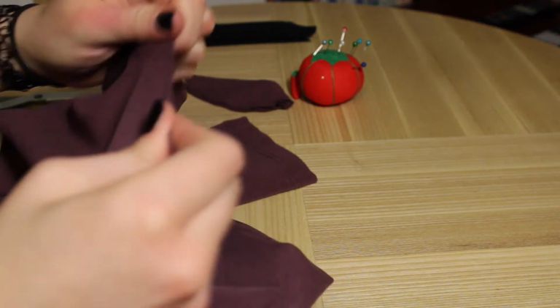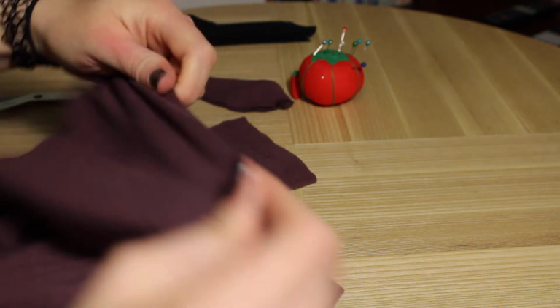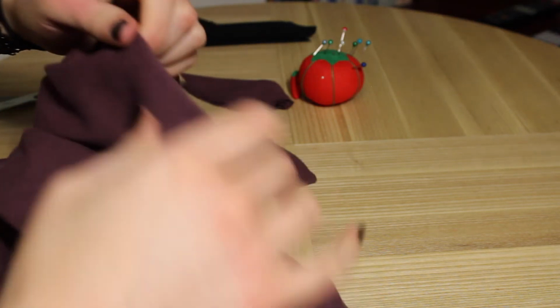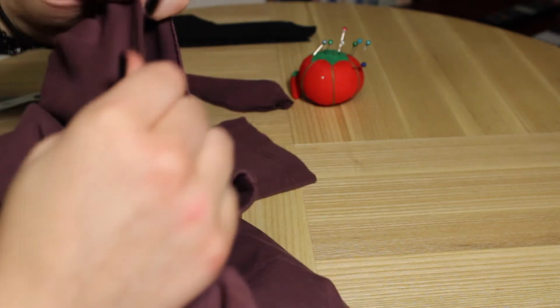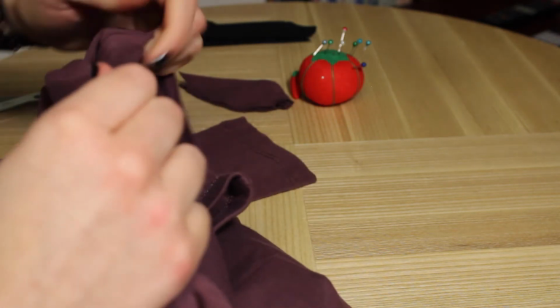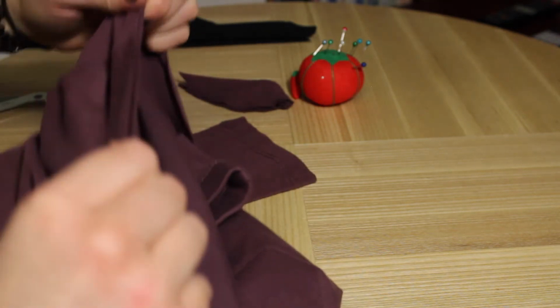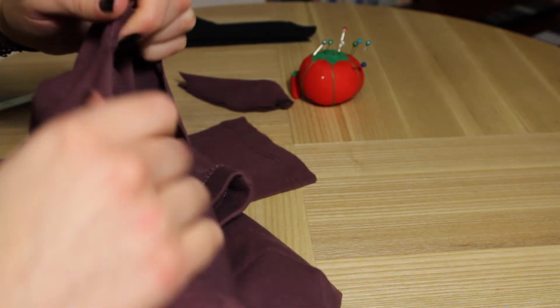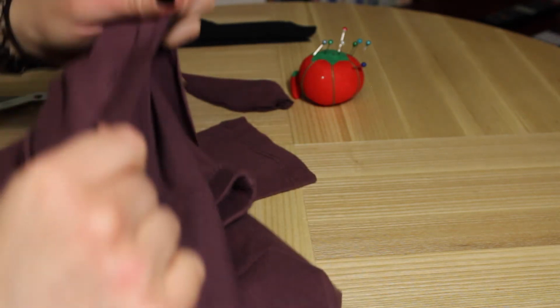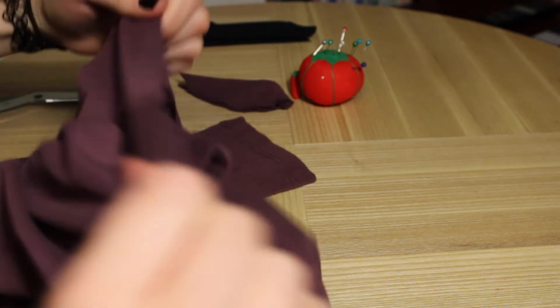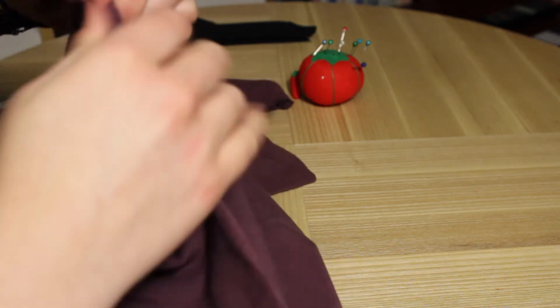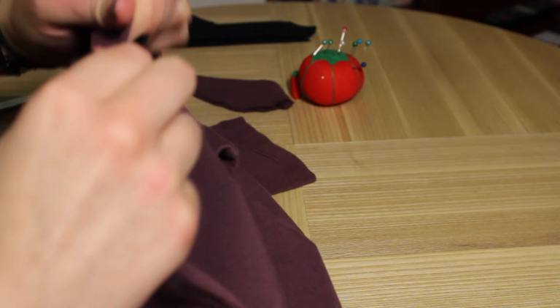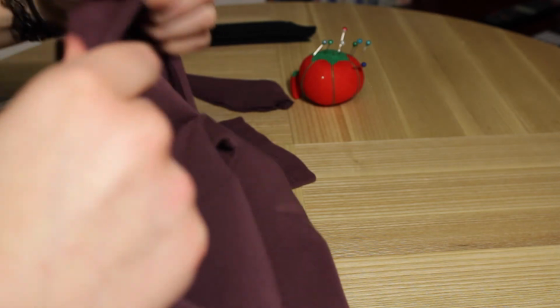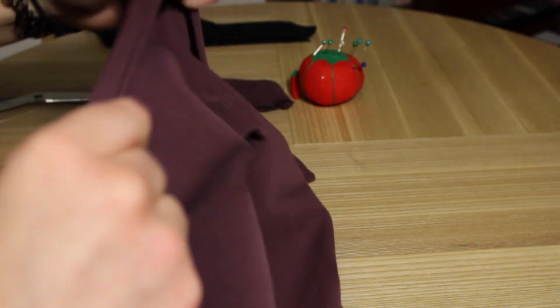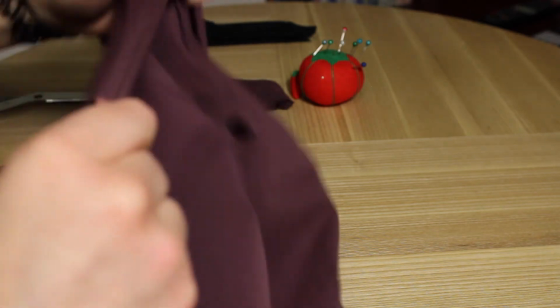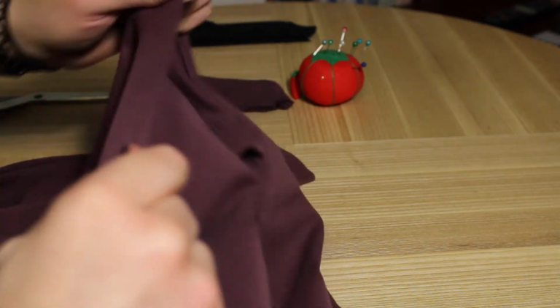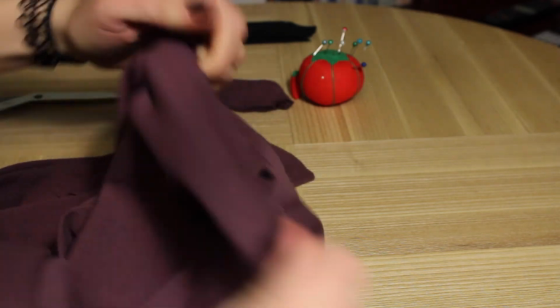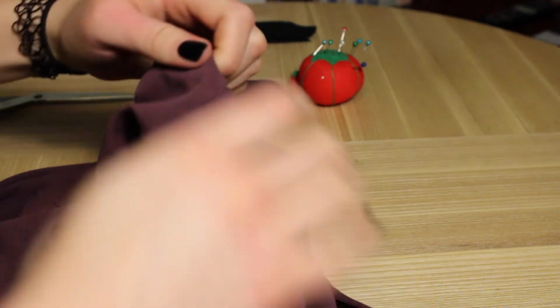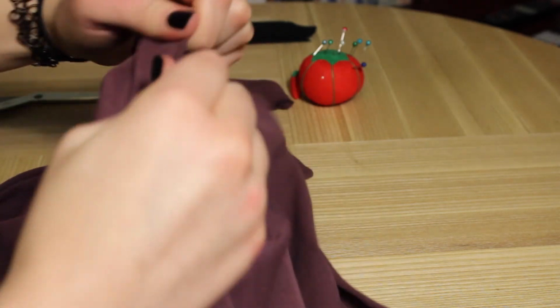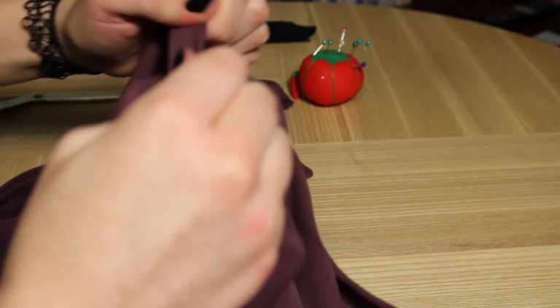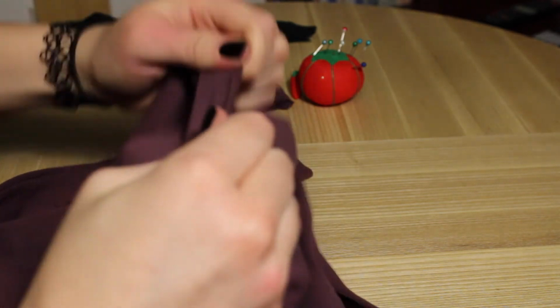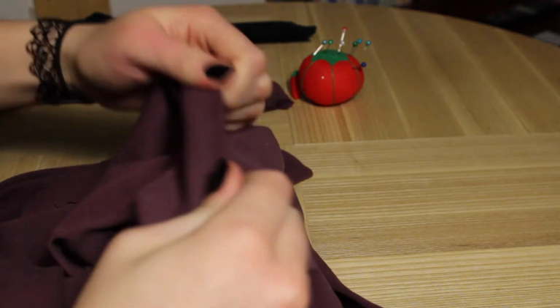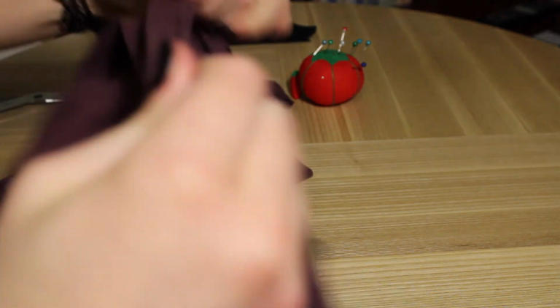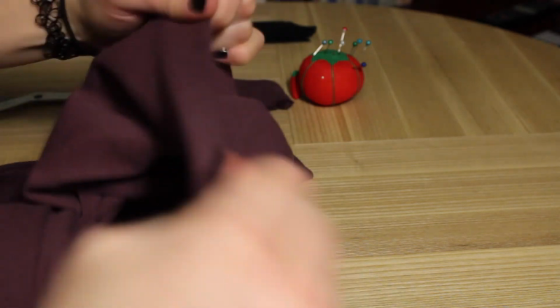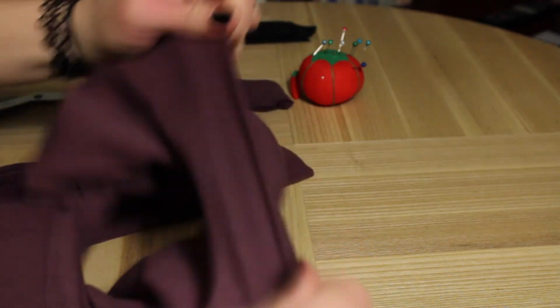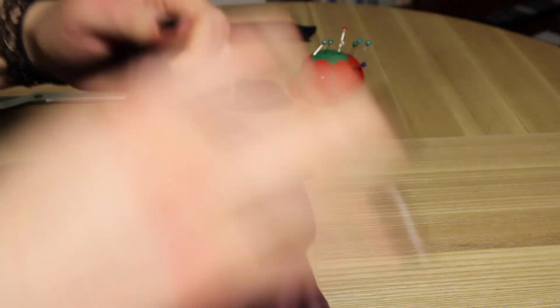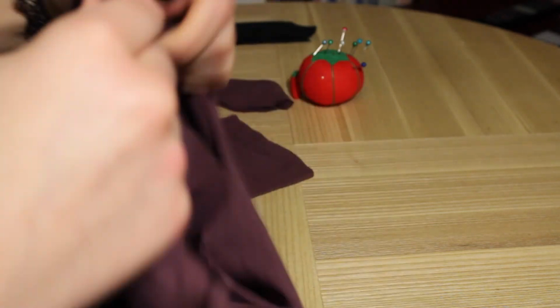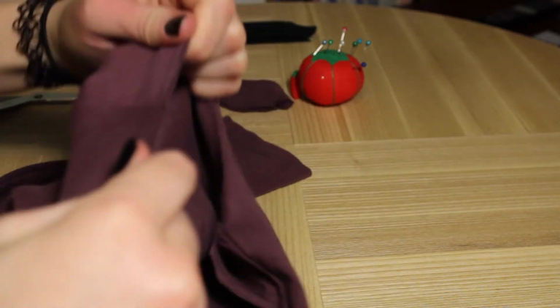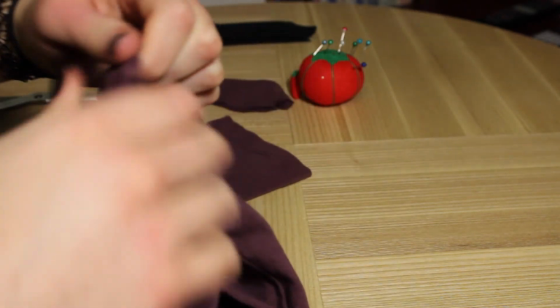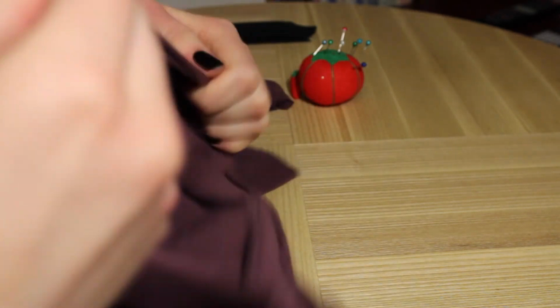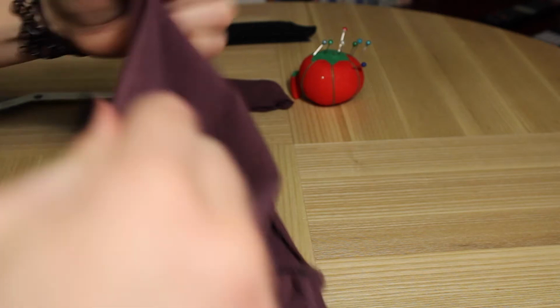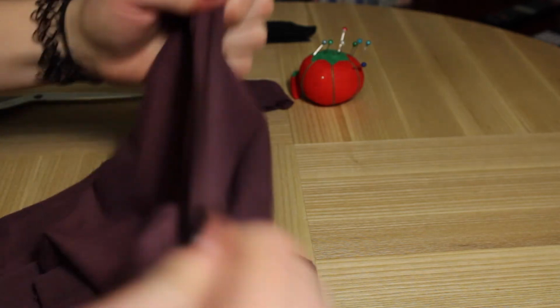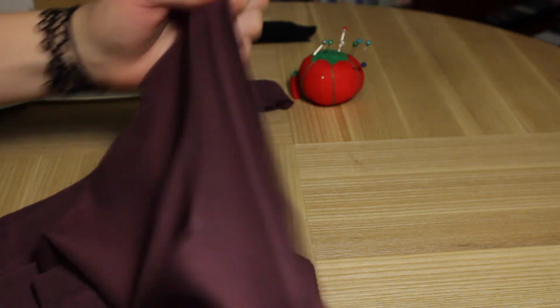And that's it — you are done! Like I said, super, super easy. It probably only takes about five minutes and you have a really, really interesting crop top that's super fun.